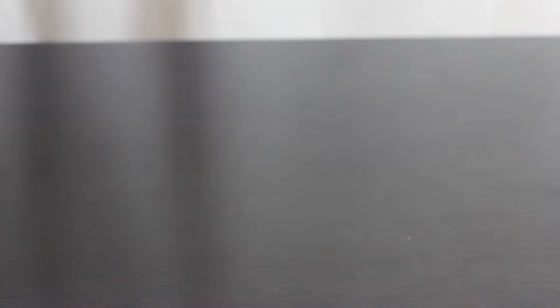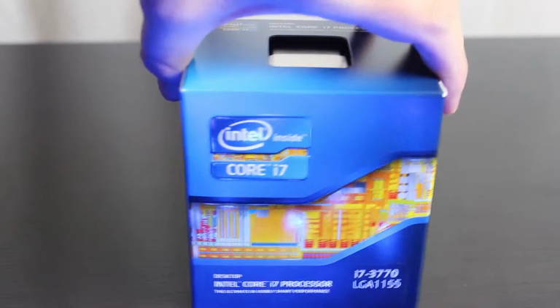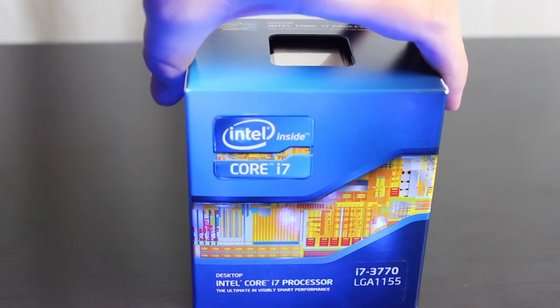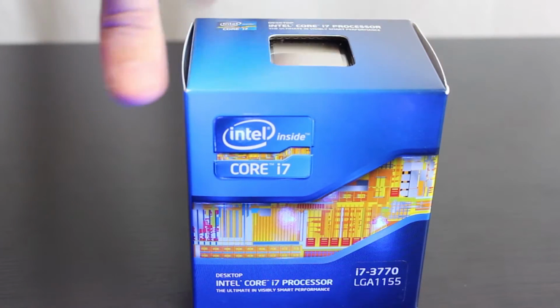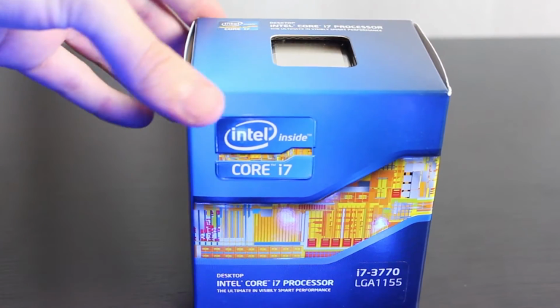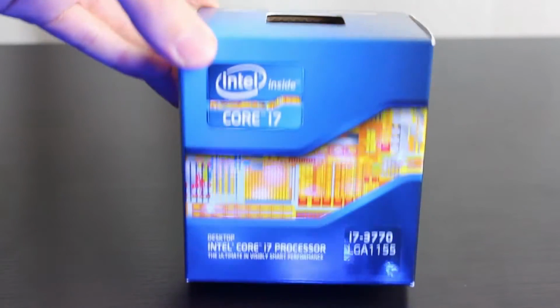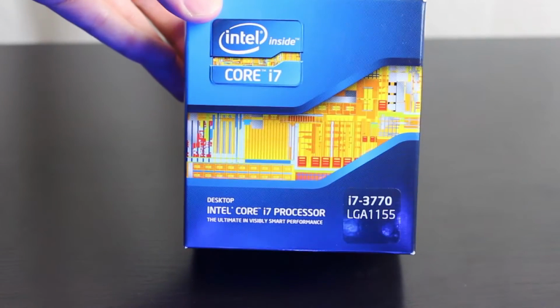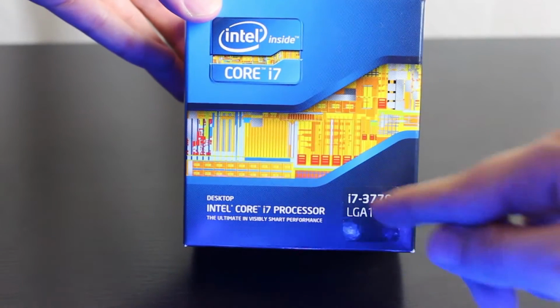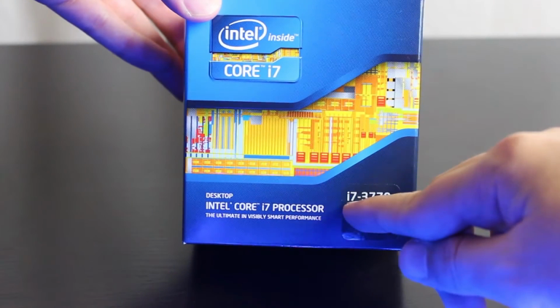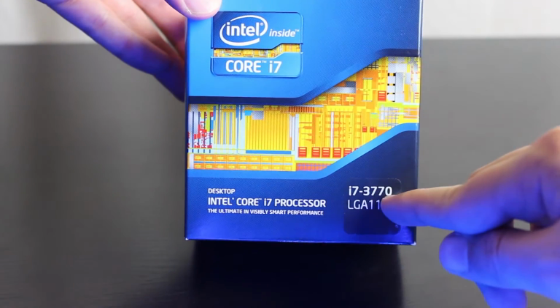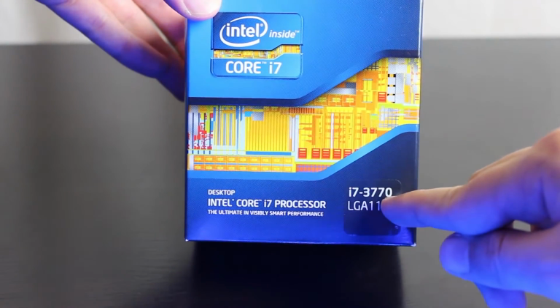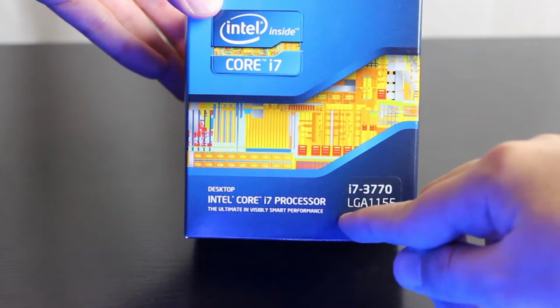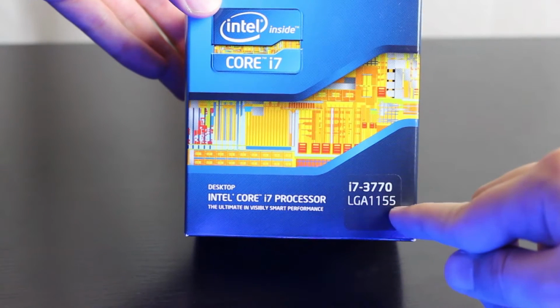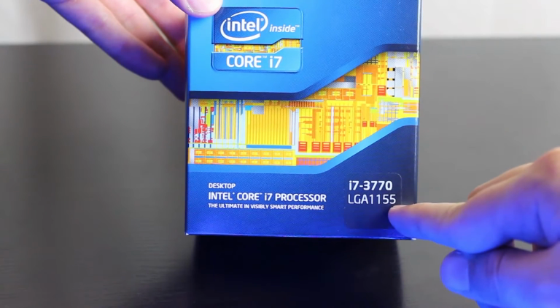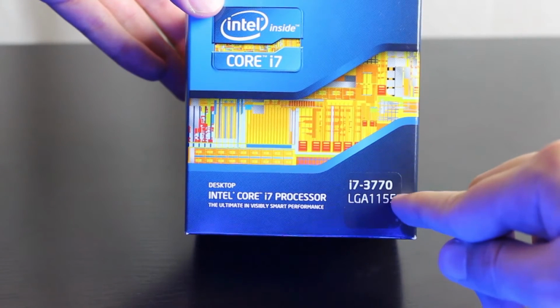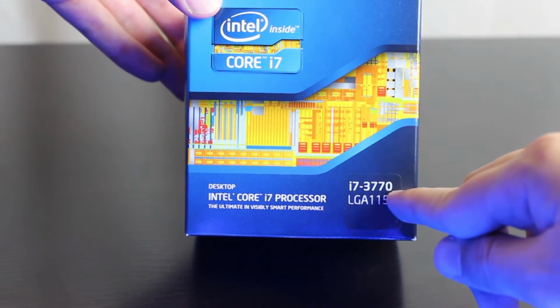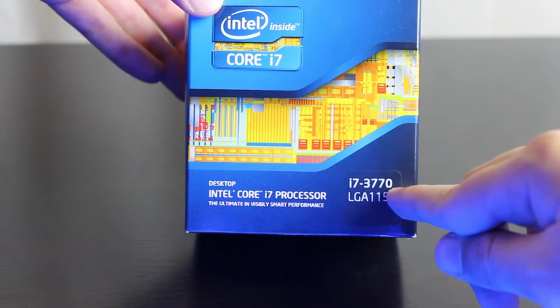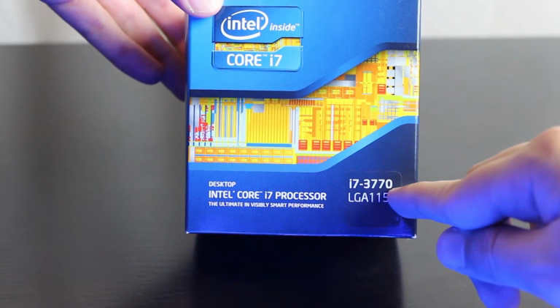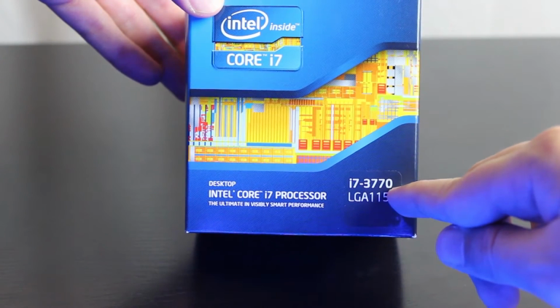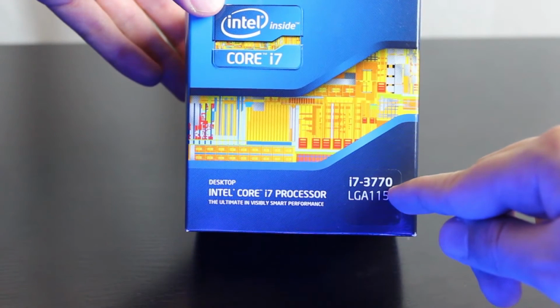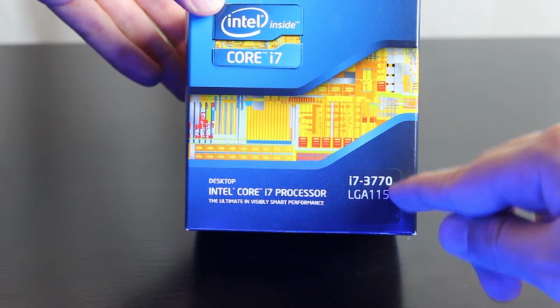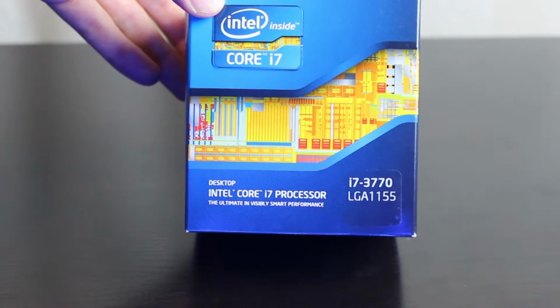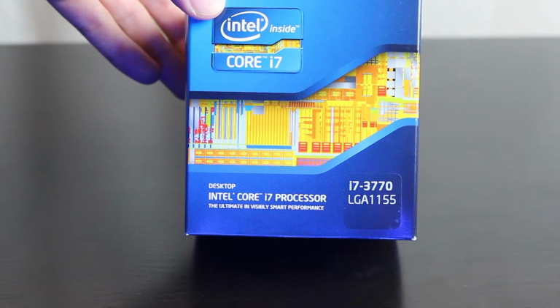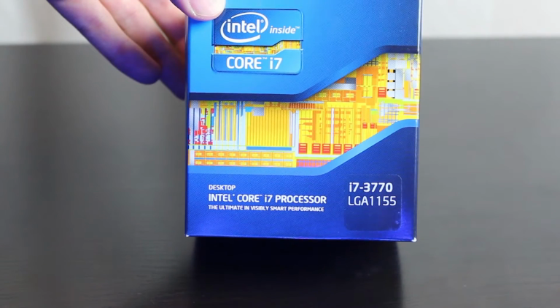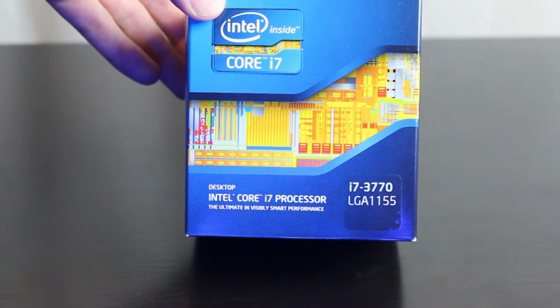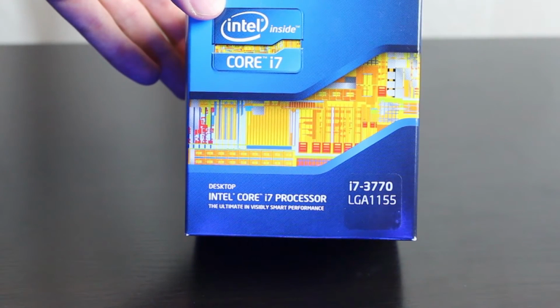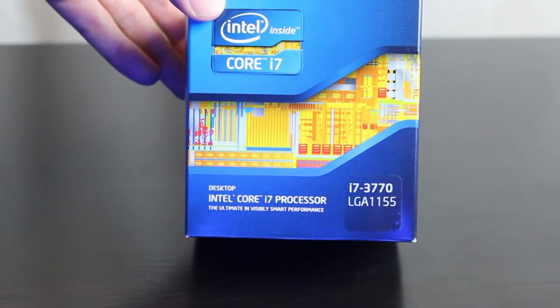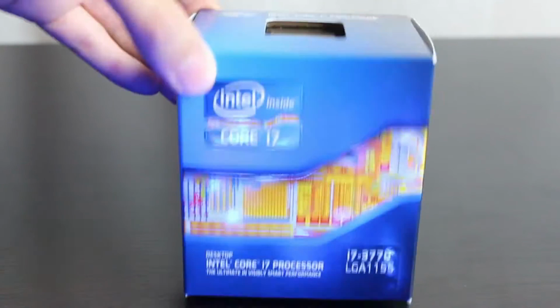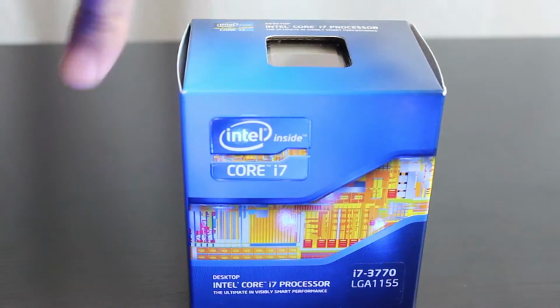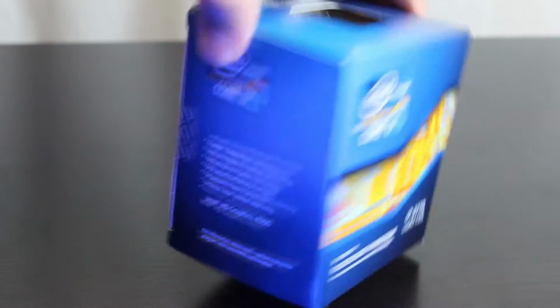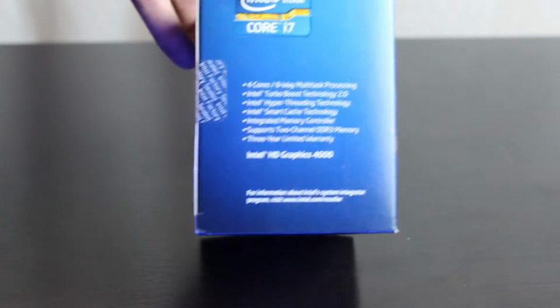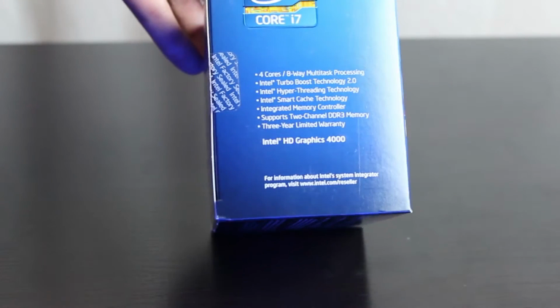This is just a real quick unboxing and overview of the Intel i7-3770 processor. It's for LGA-1155 motherboards. If you notice, it doesn't have a K at the end, which means it doesn't have an unlocked multiplier for overclocking.